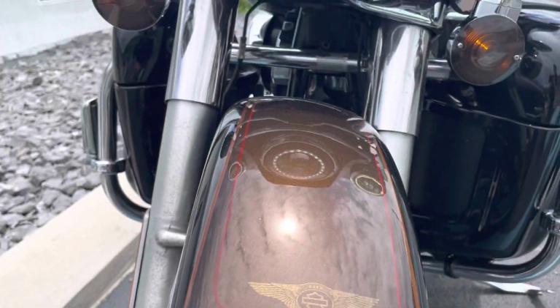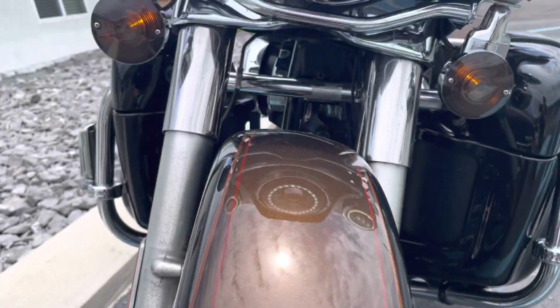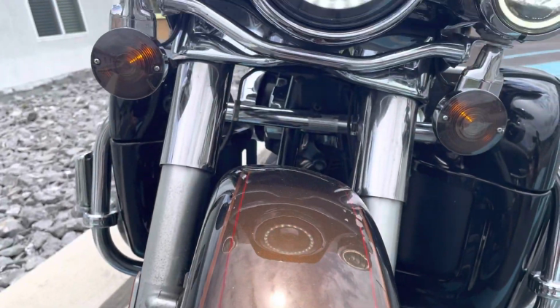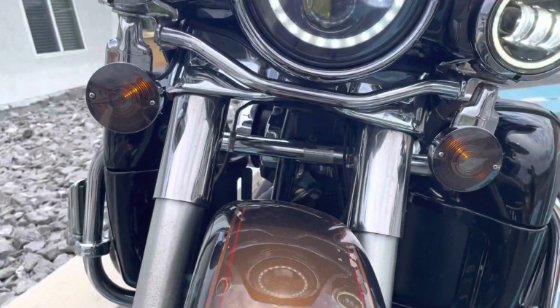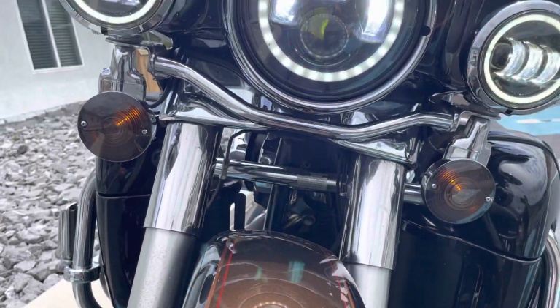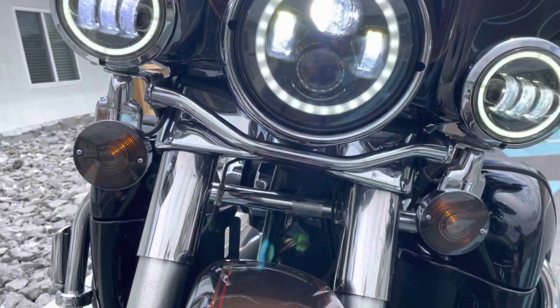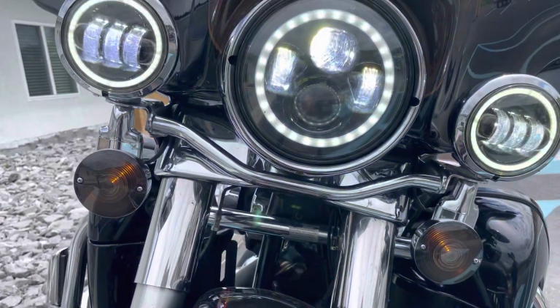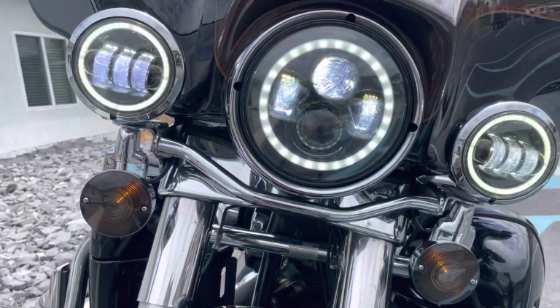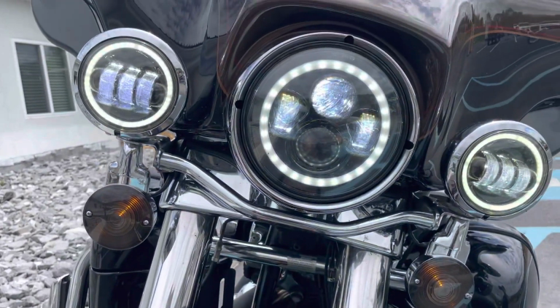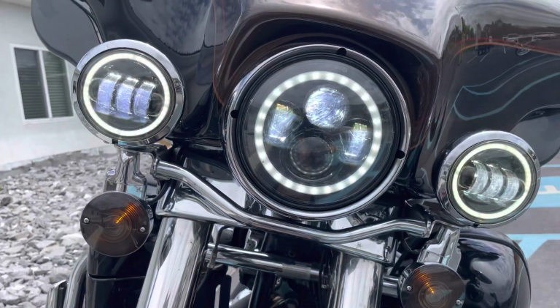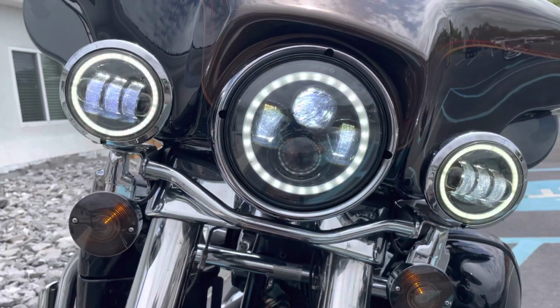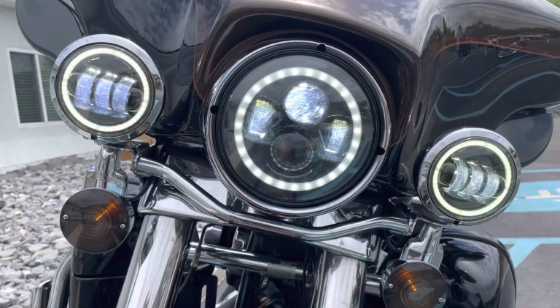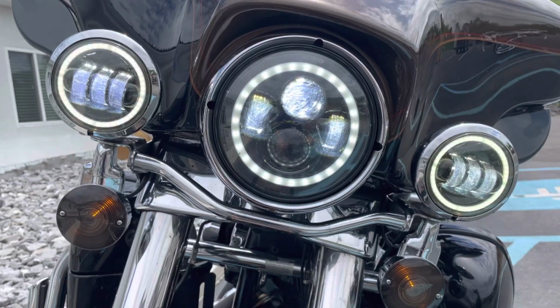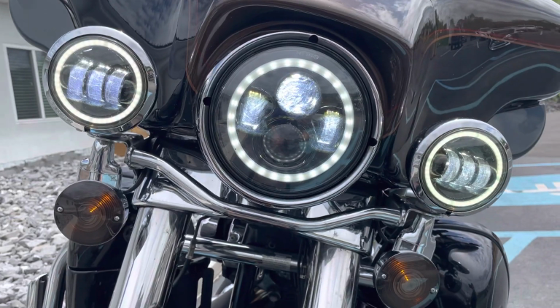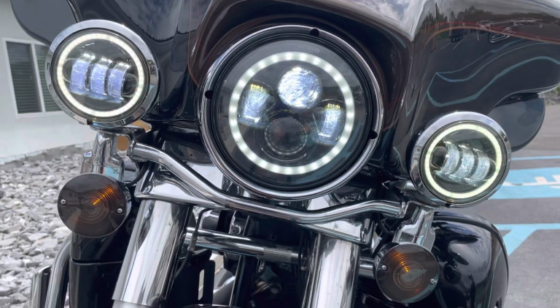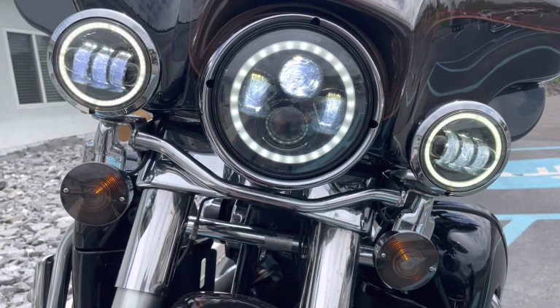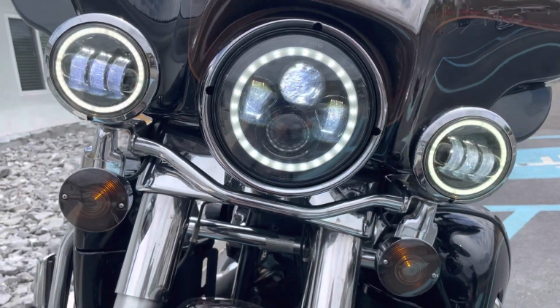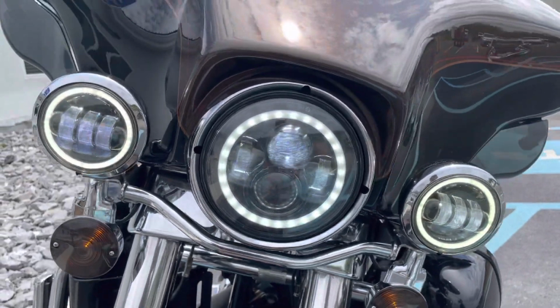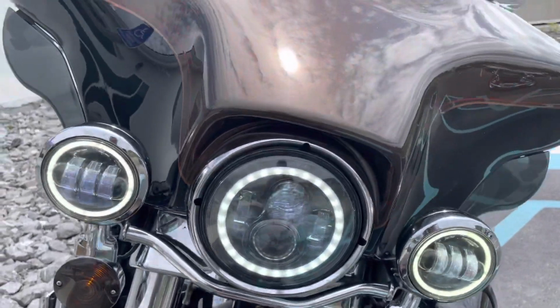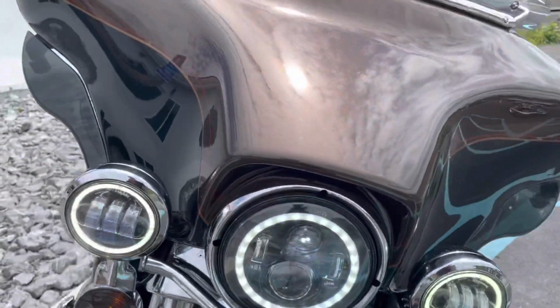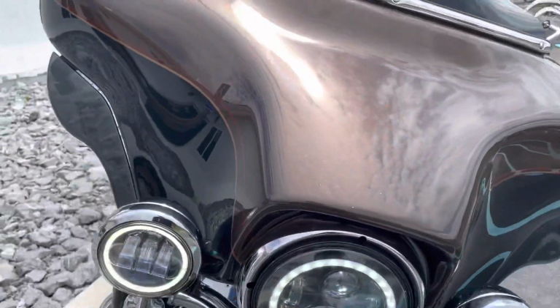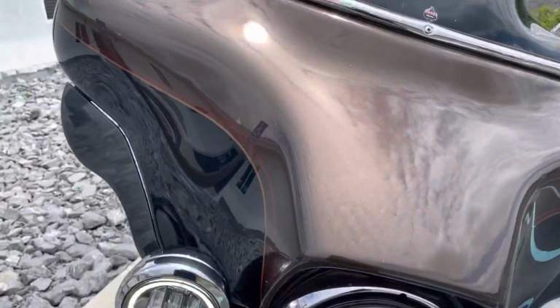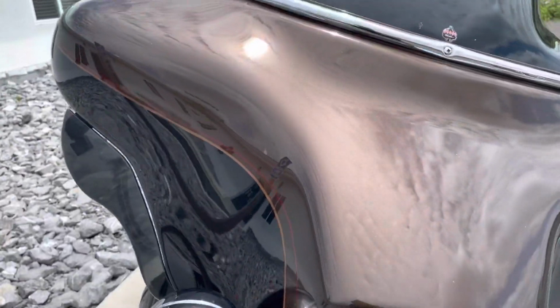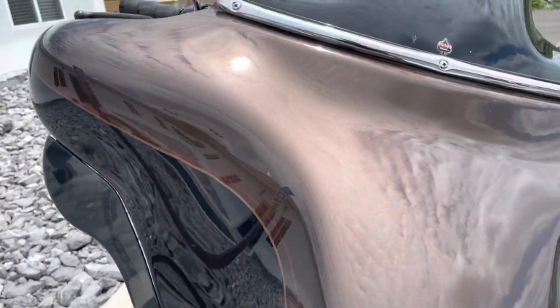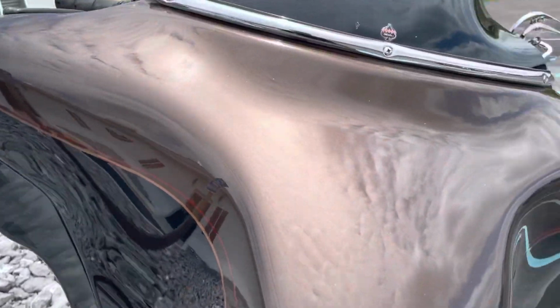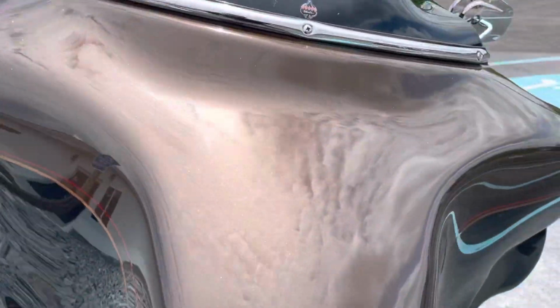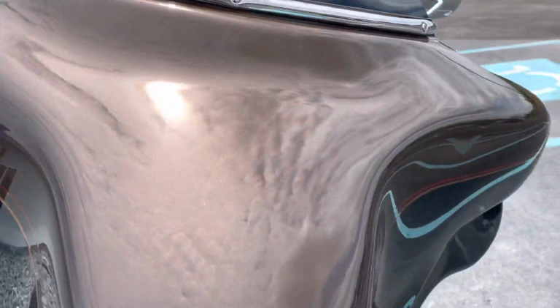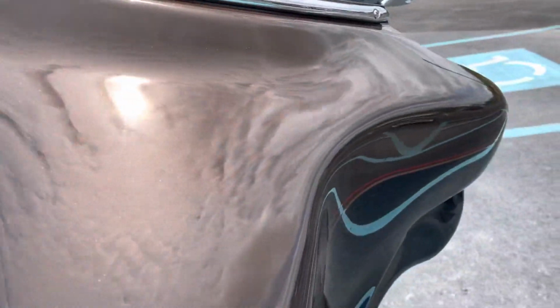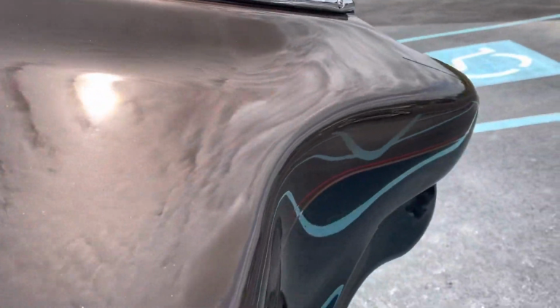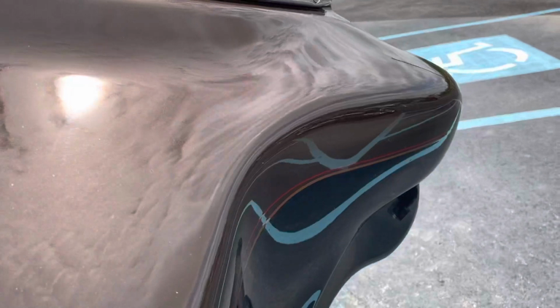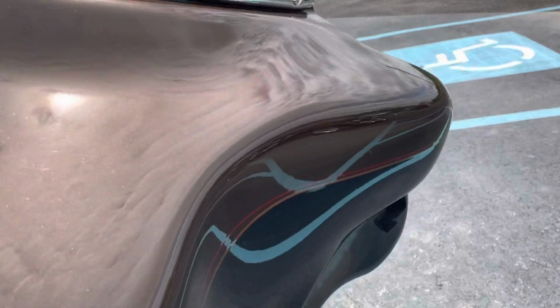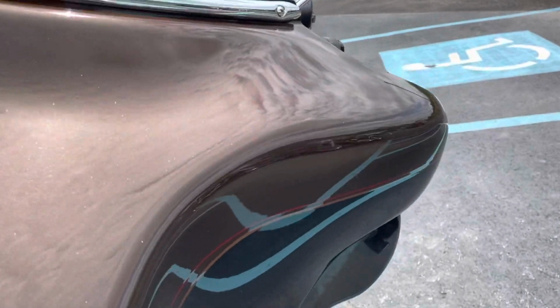Lots of nice extras including the Daymaker headlights and fog lights. Those weren't standard in 2013, I don't believe.